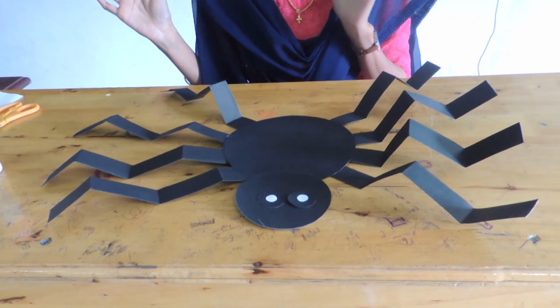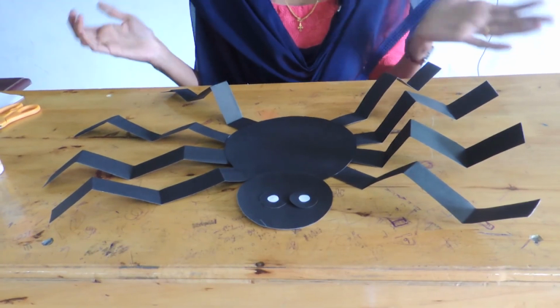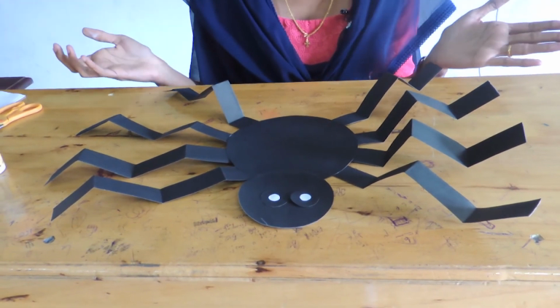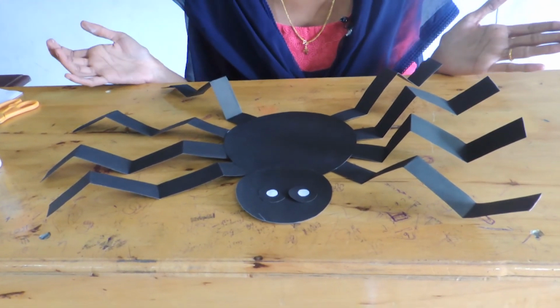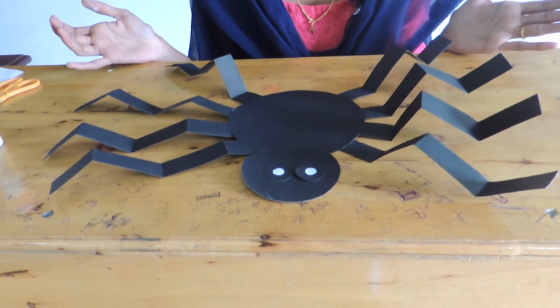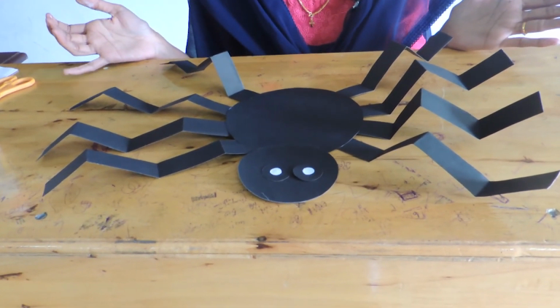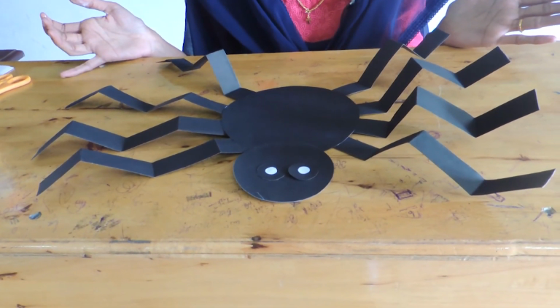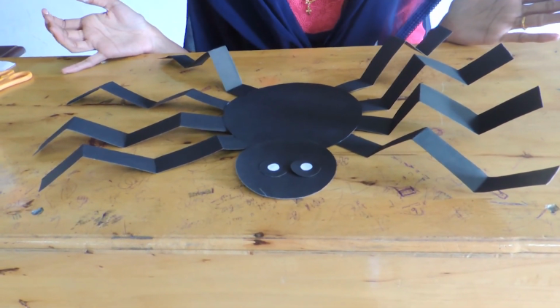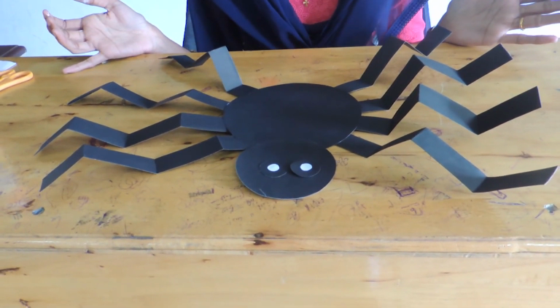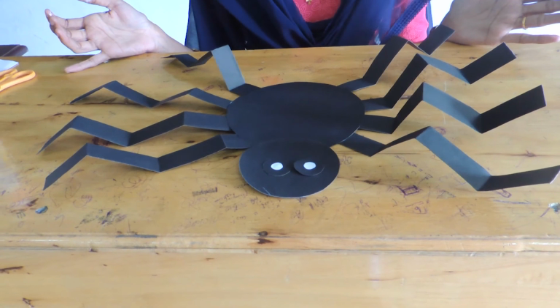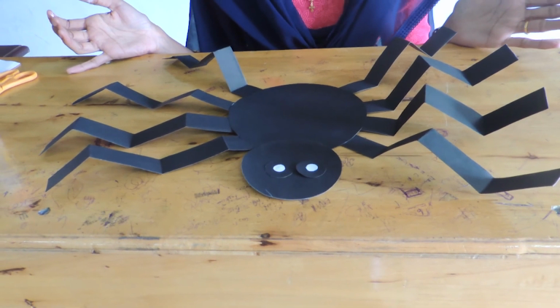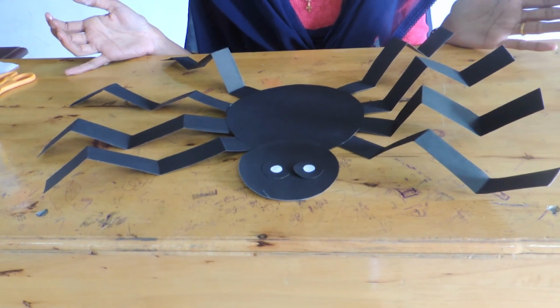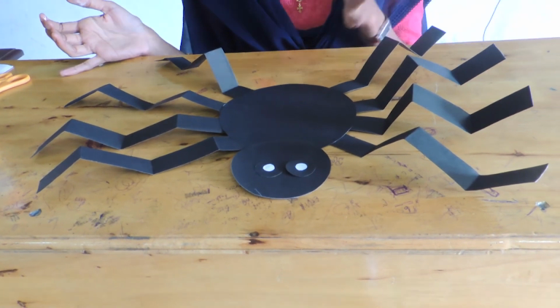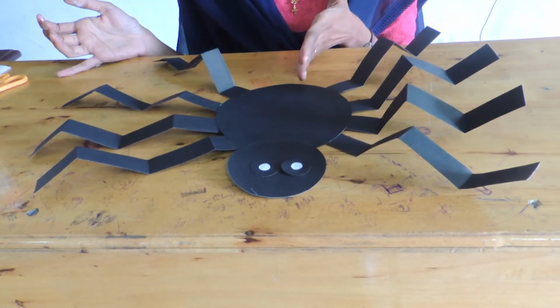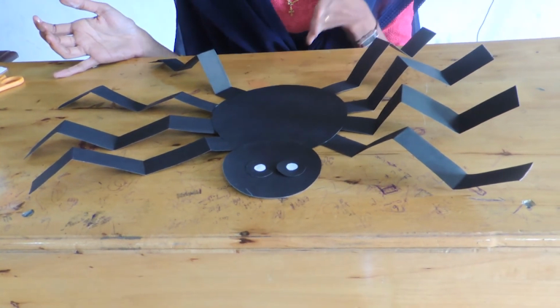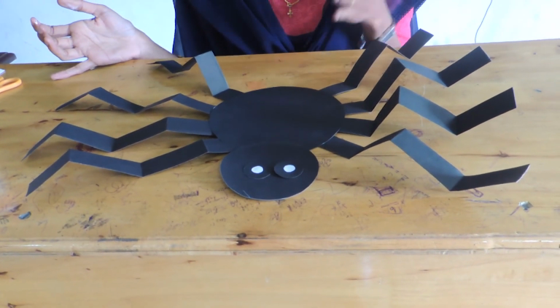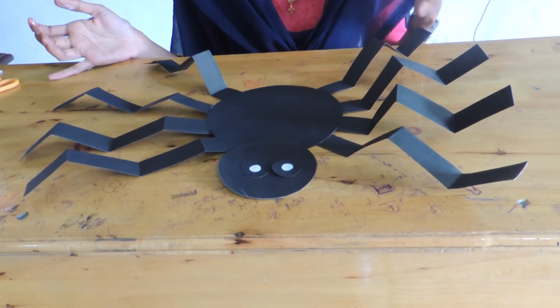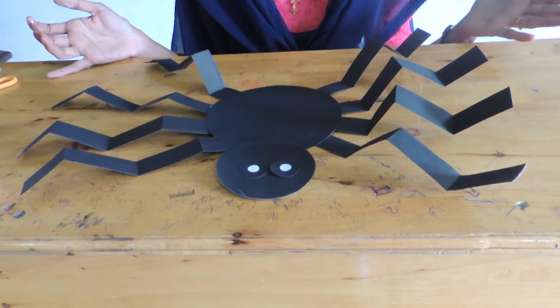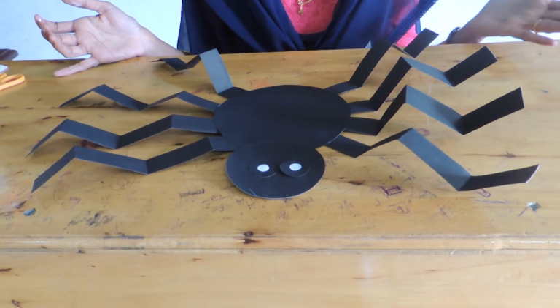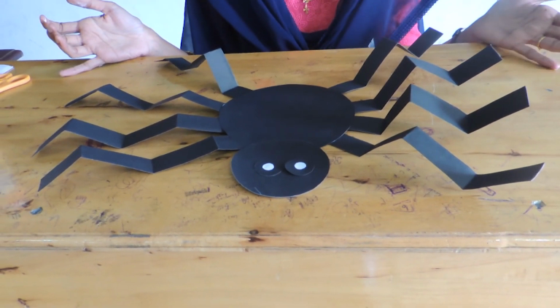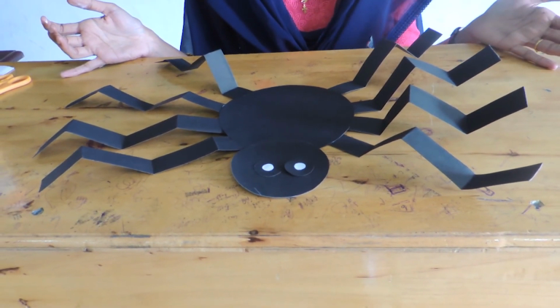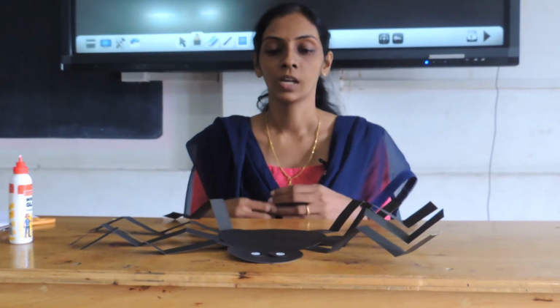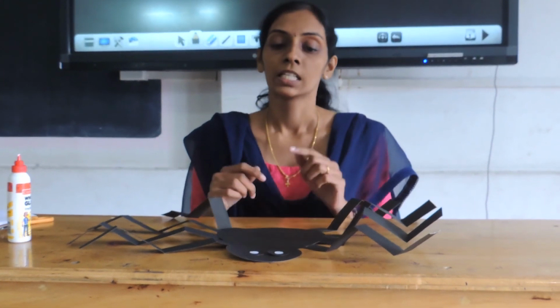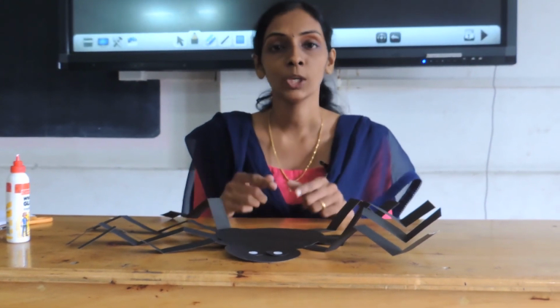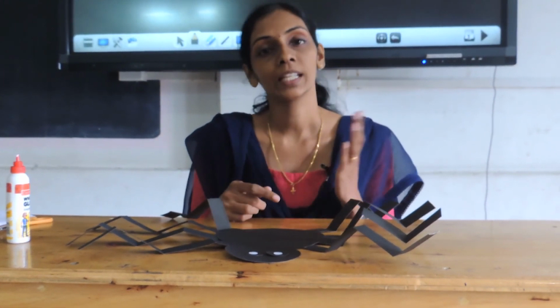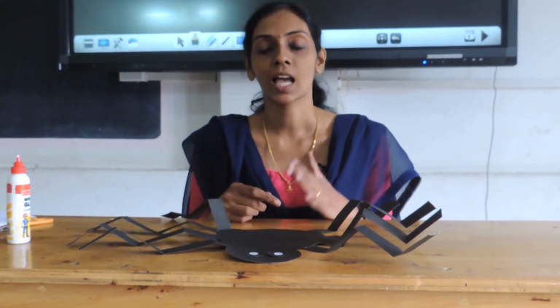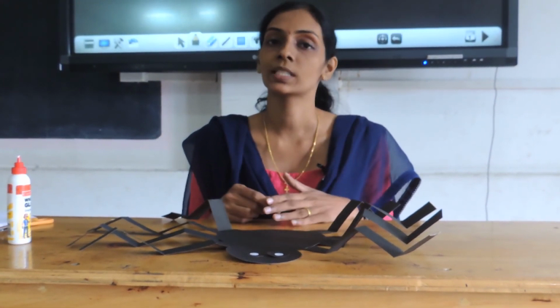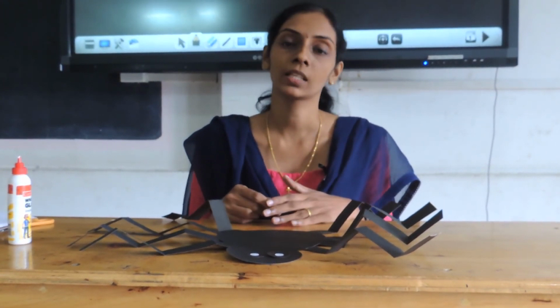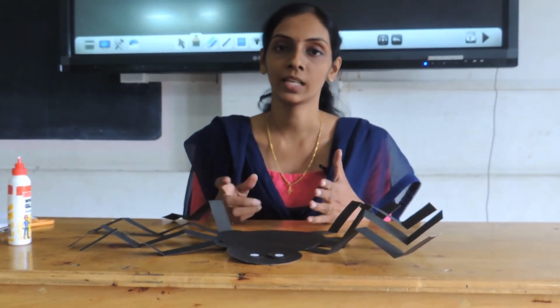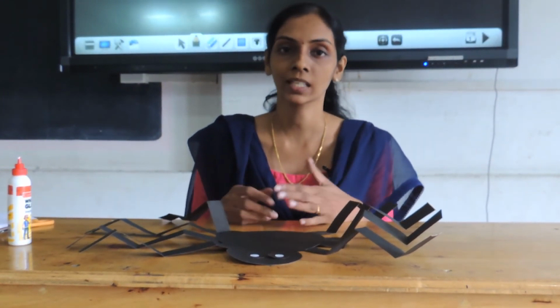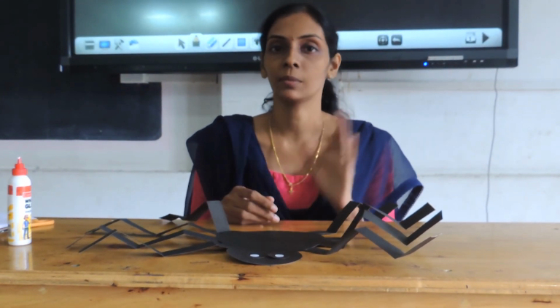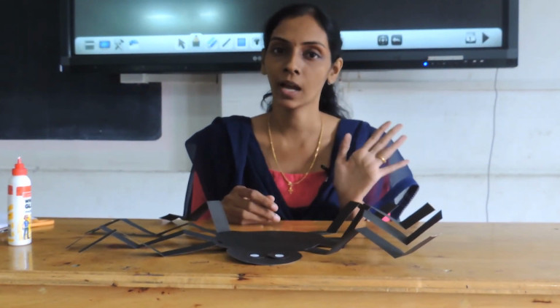I hope you all learned how to make a spider. Try to practice making this spider with different colors and different sizes. See you in the next class with some other creative activity. Bye!